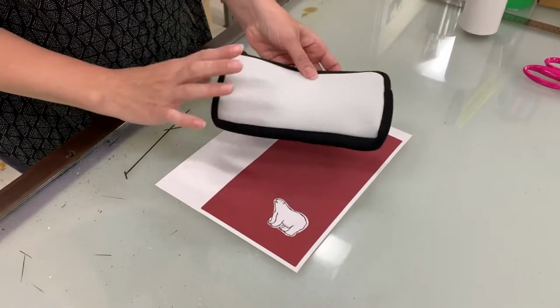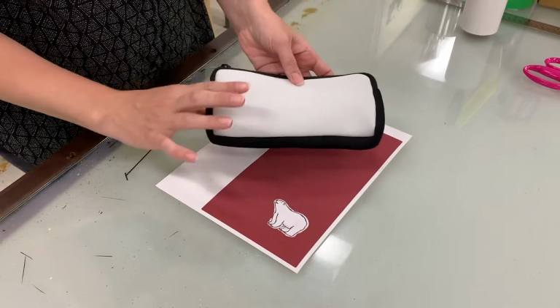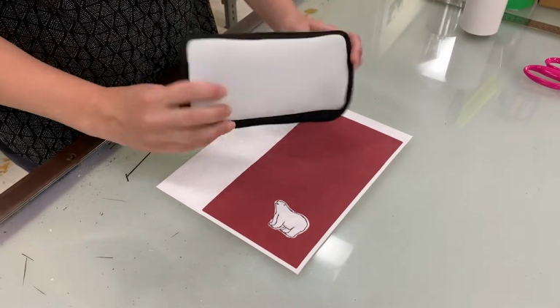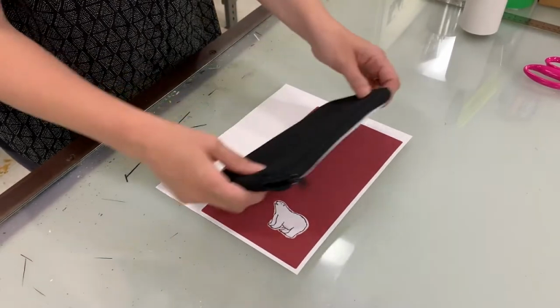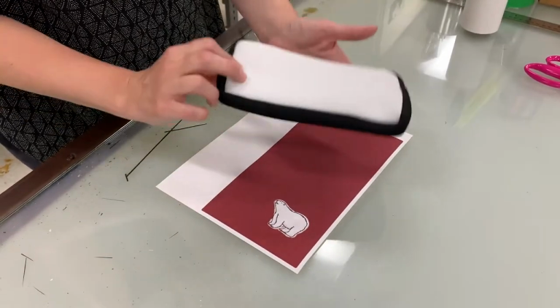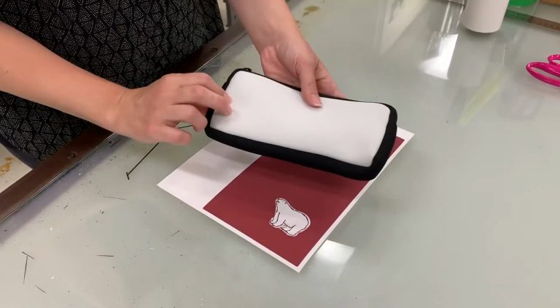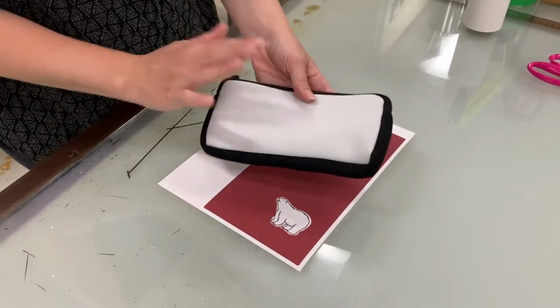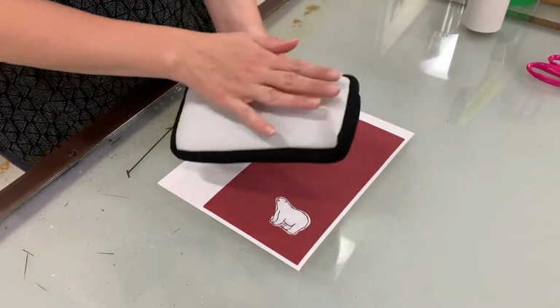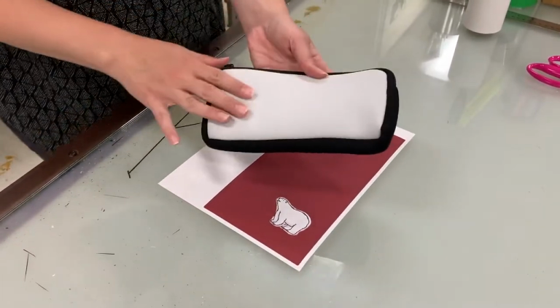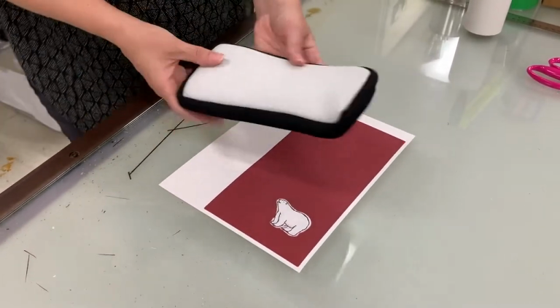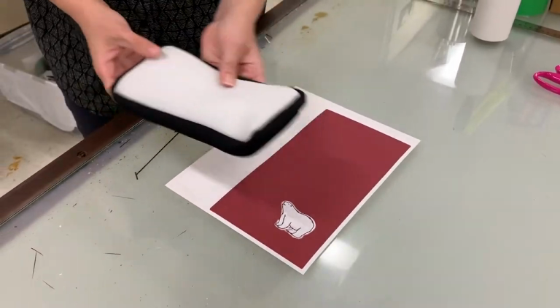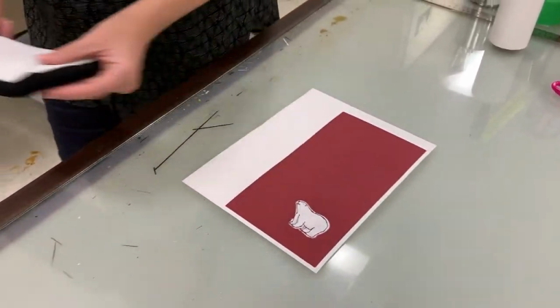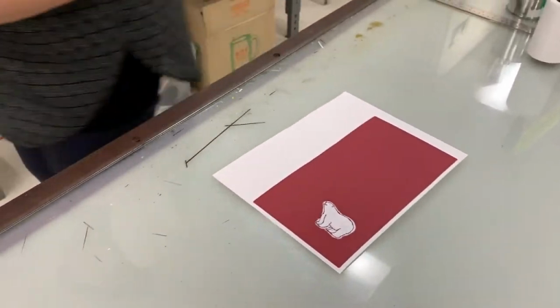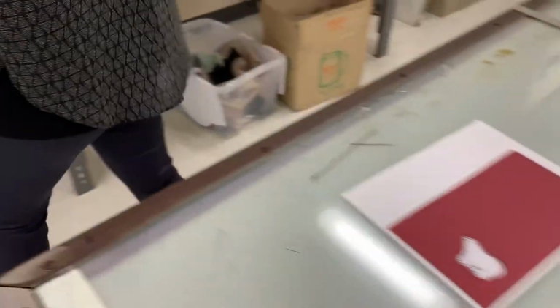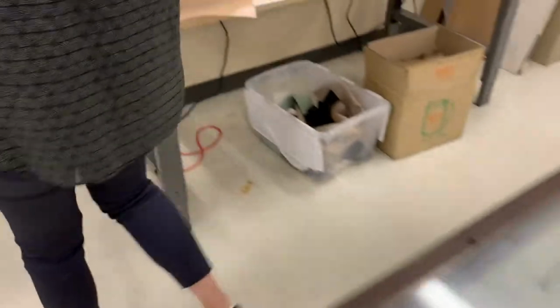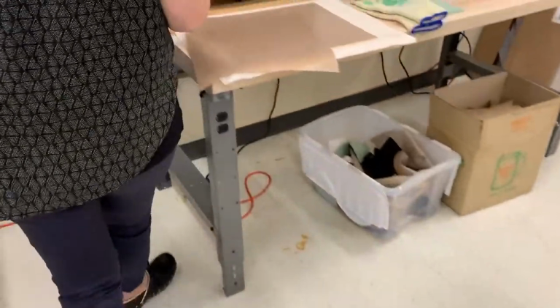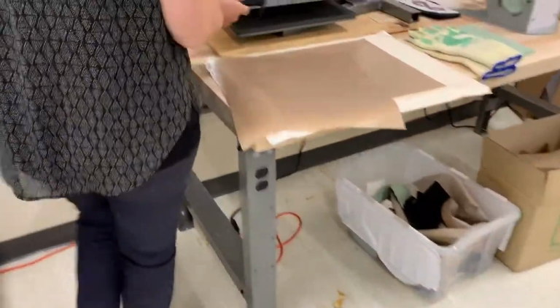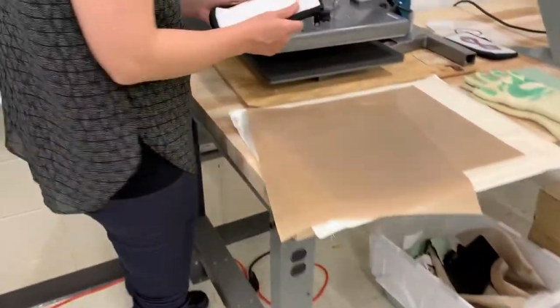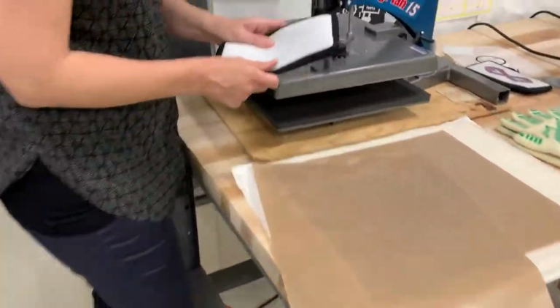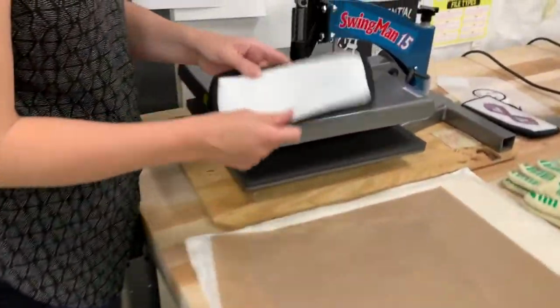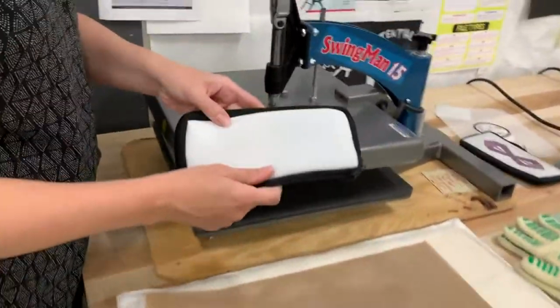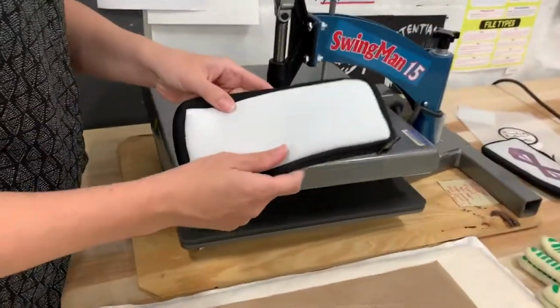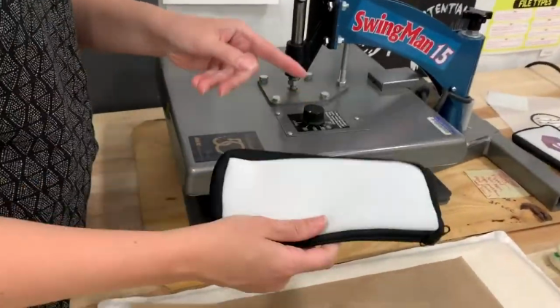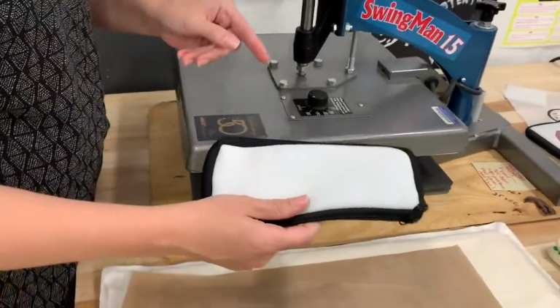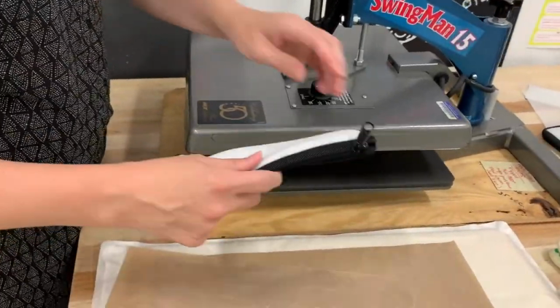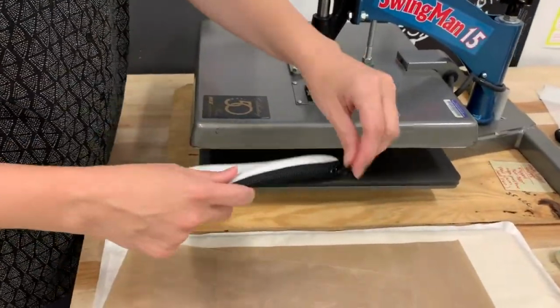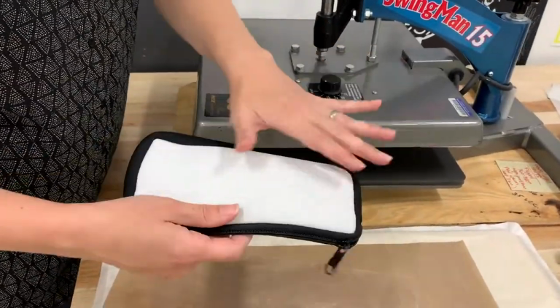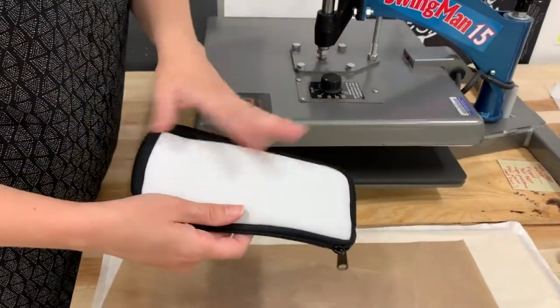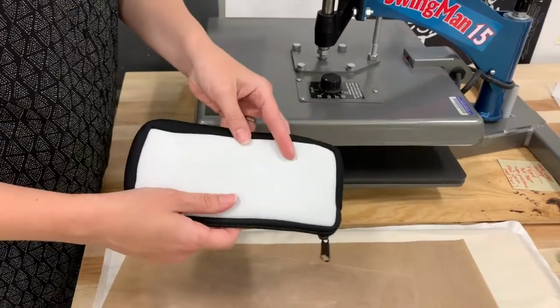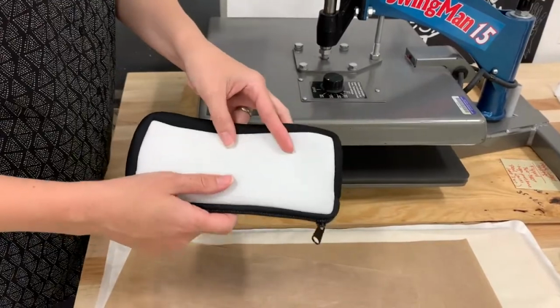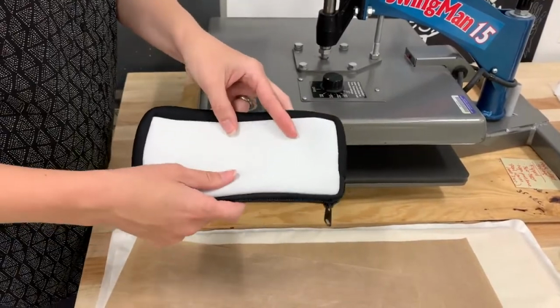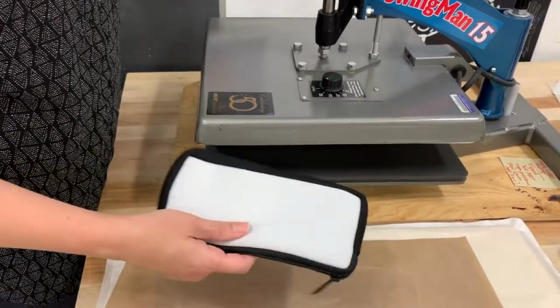Before I line it up and get it where I want it, I'm going to do a pre-press over here on the heat press. A pre-press is pressing the substrate — the item that you're doing — without your design.